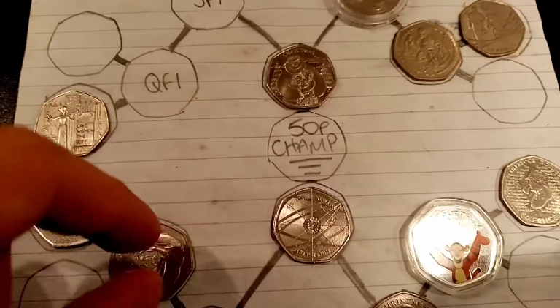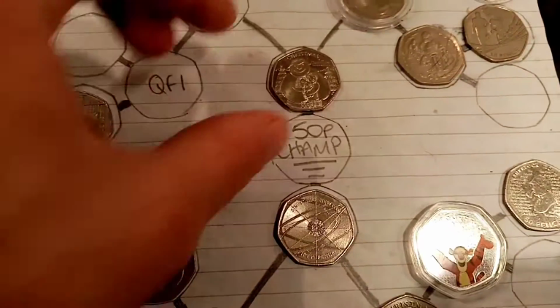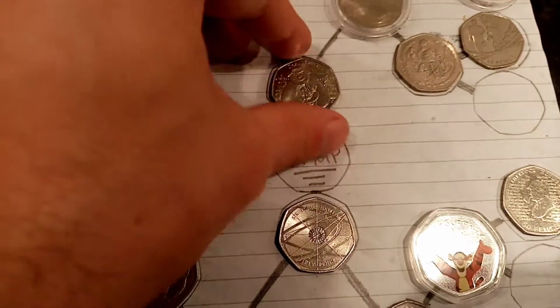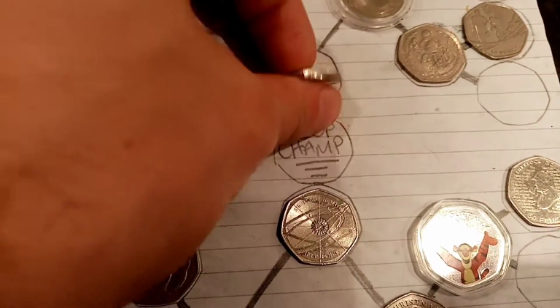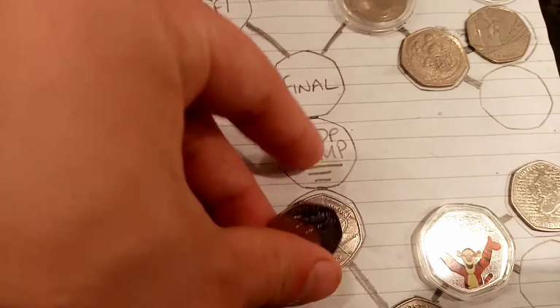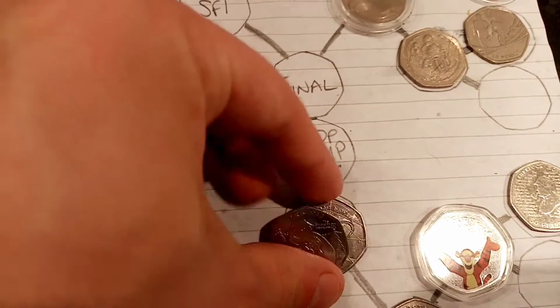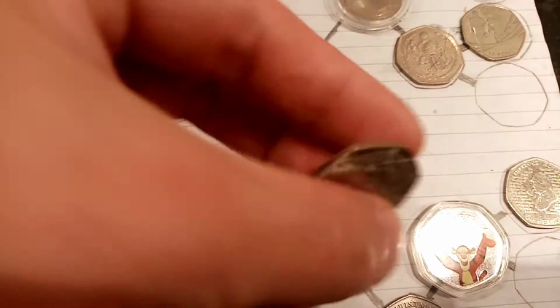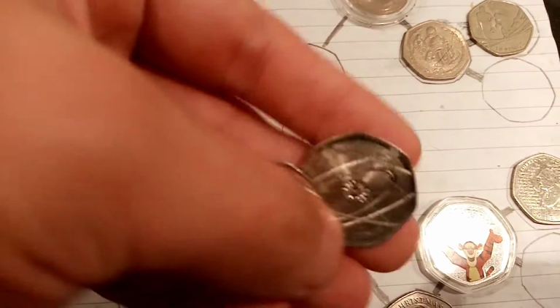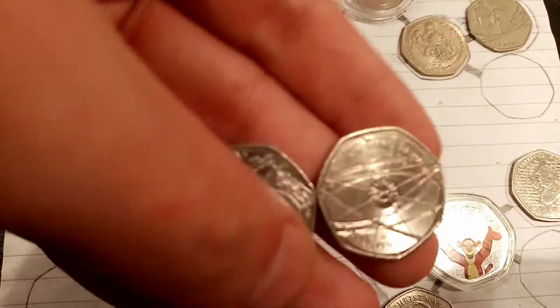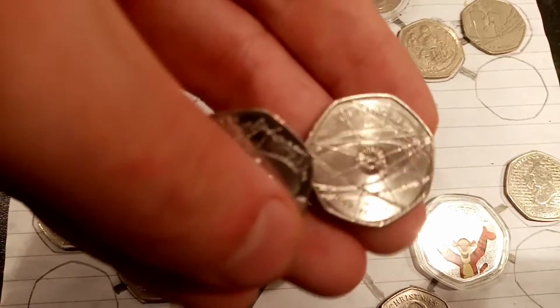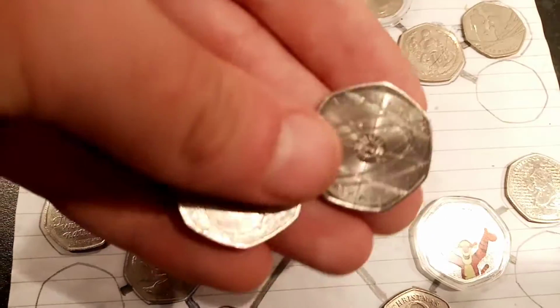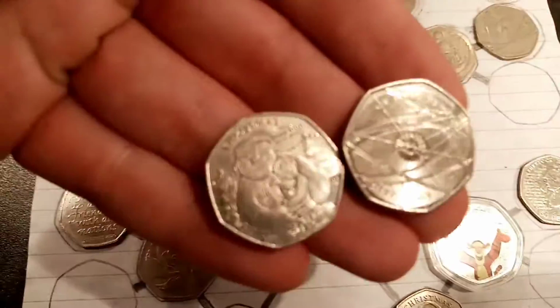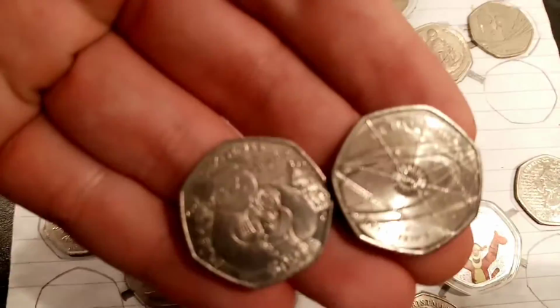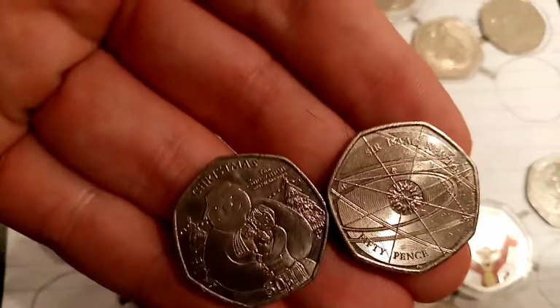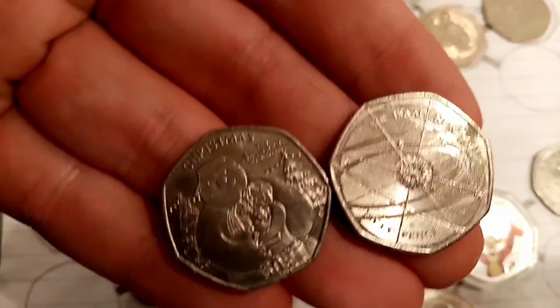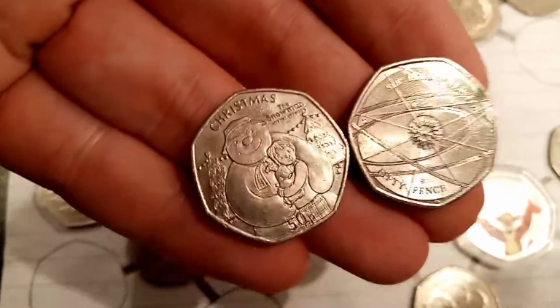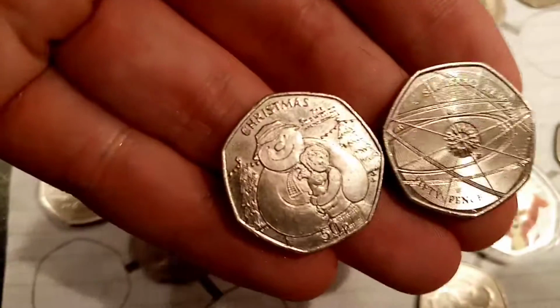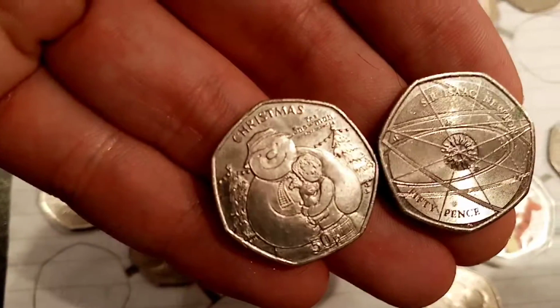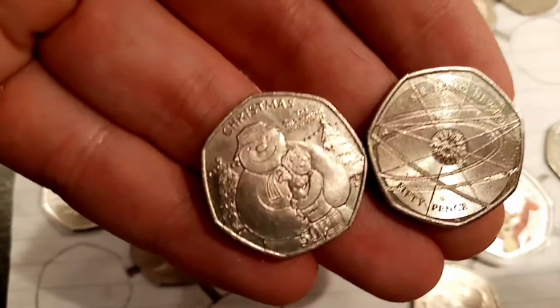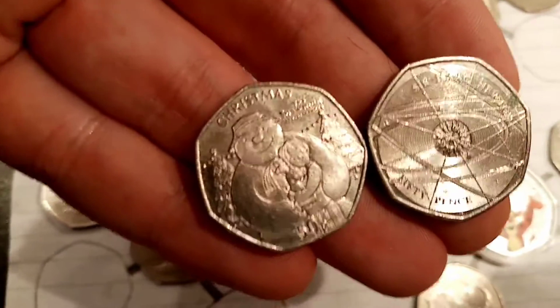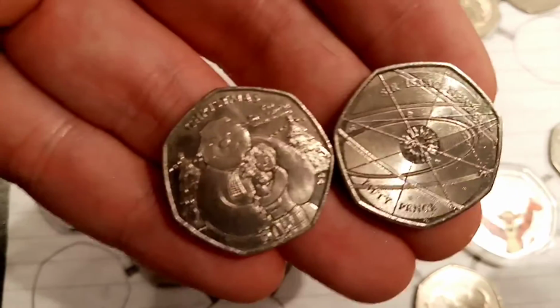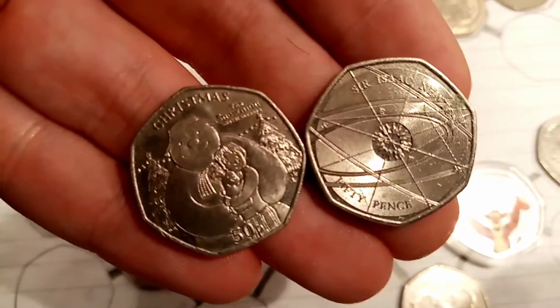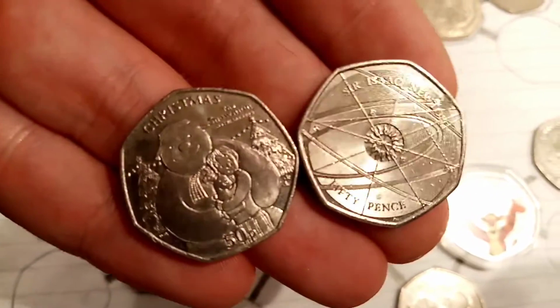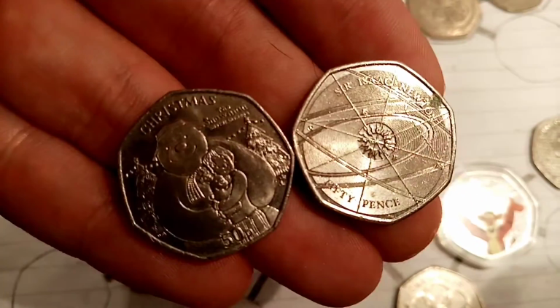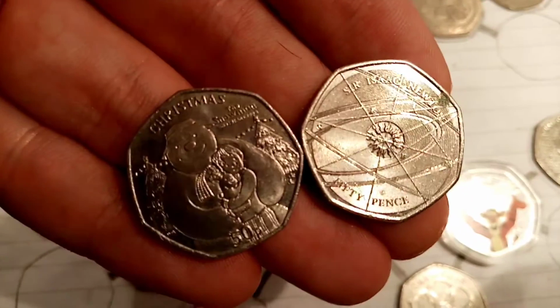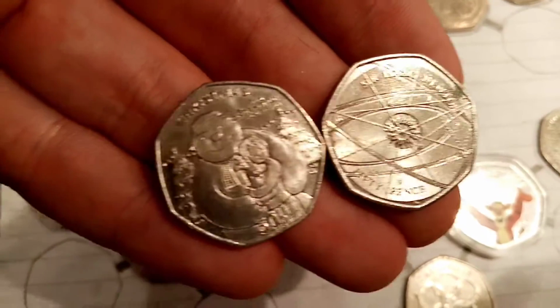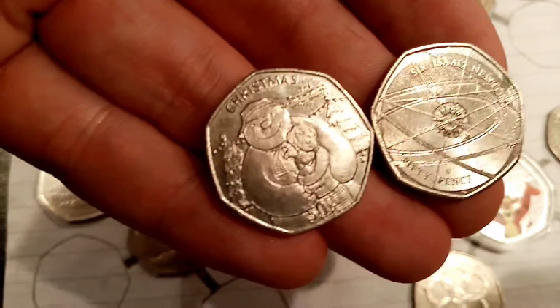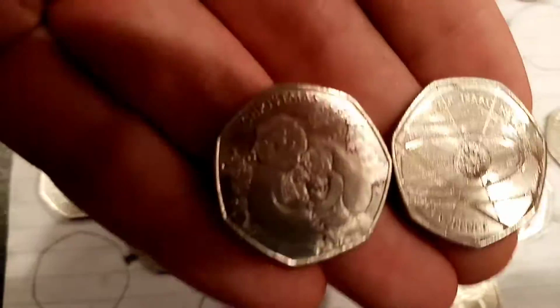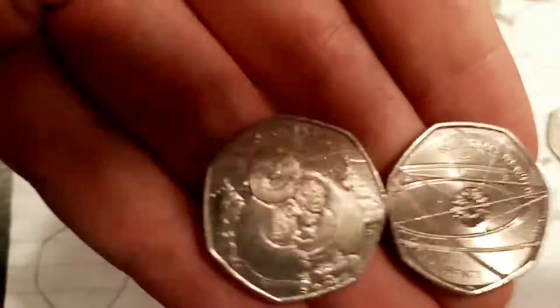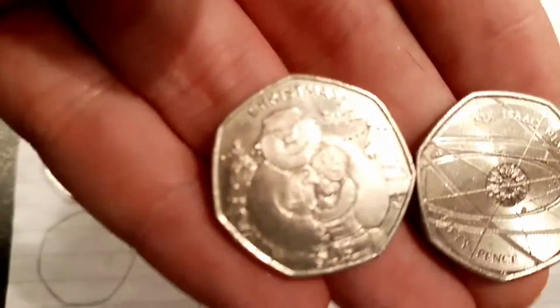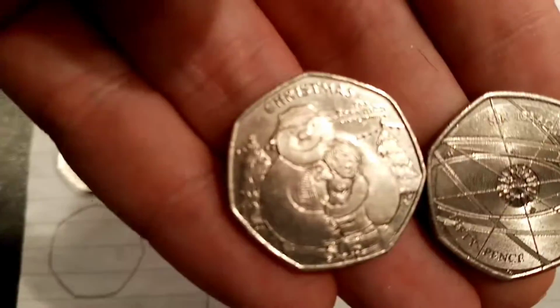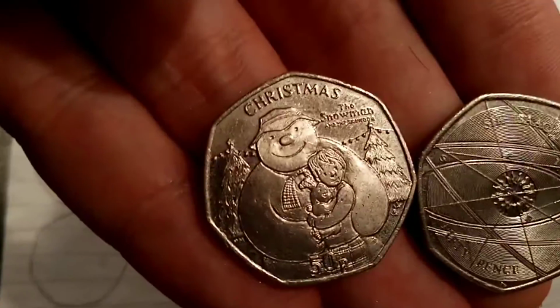Now we've got our two finalists, we can vote for our favourite 50p coin from the season 2 knockout. The first one we can vote for is the Christmas Snowman and the Snowdog, or the second one, the Sir Isaac Newton.